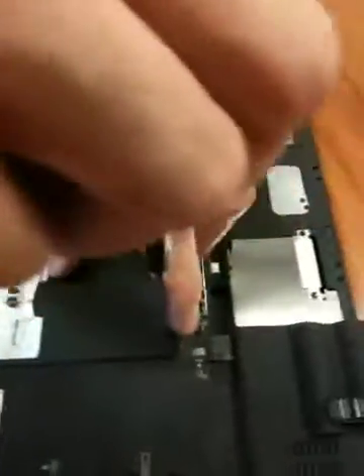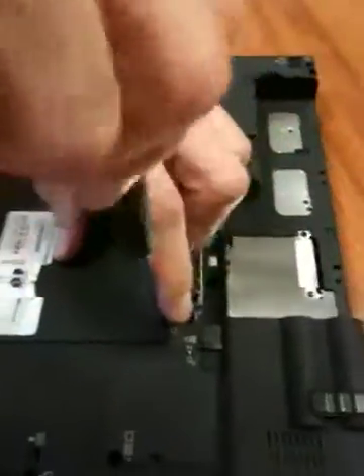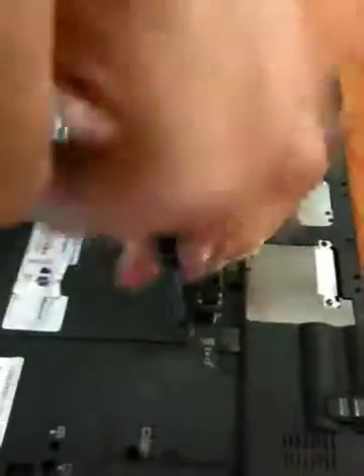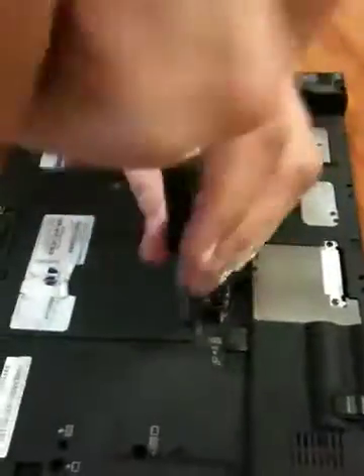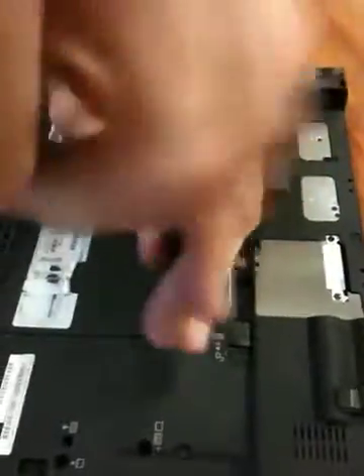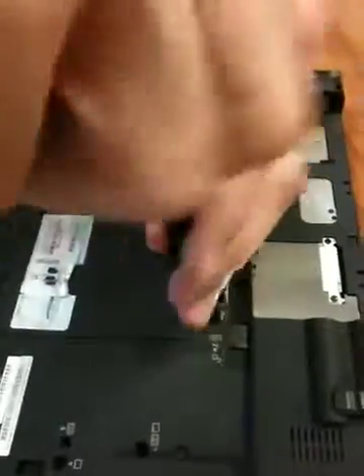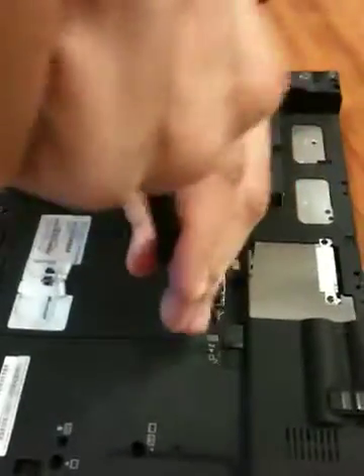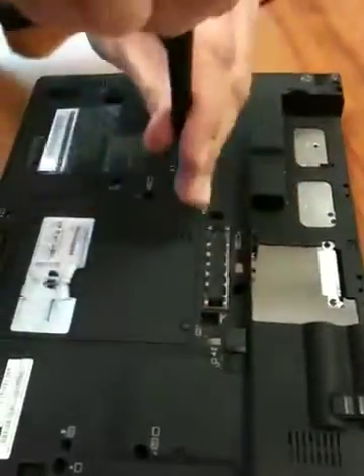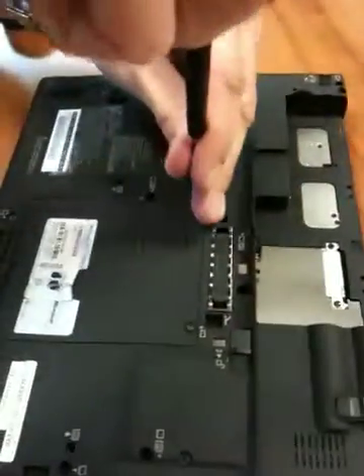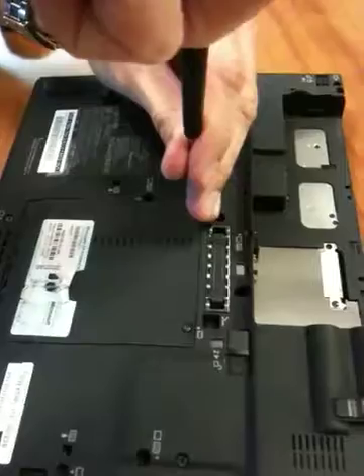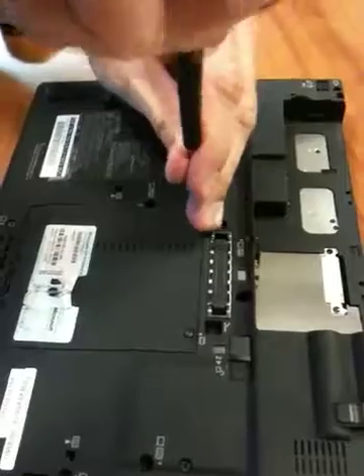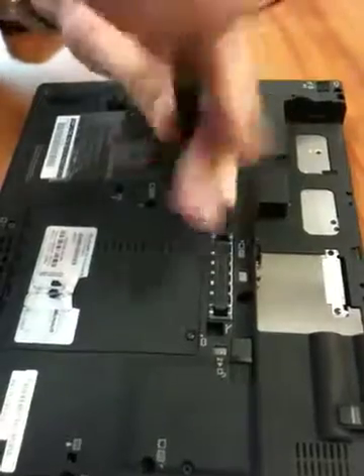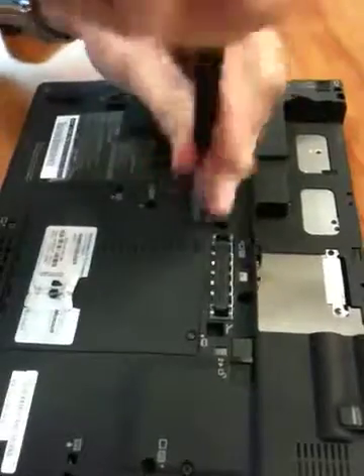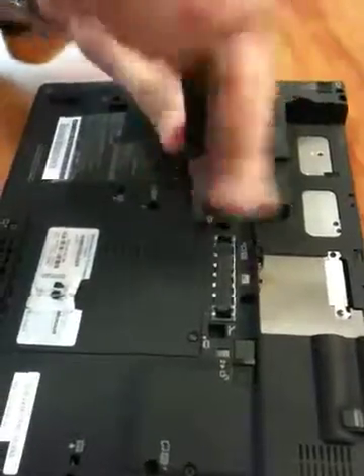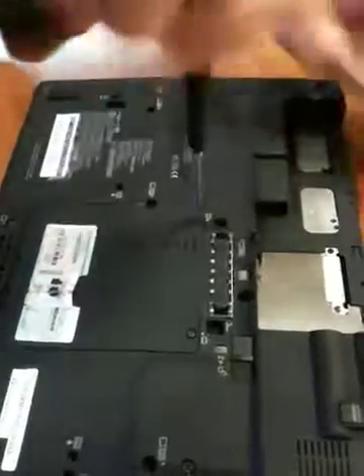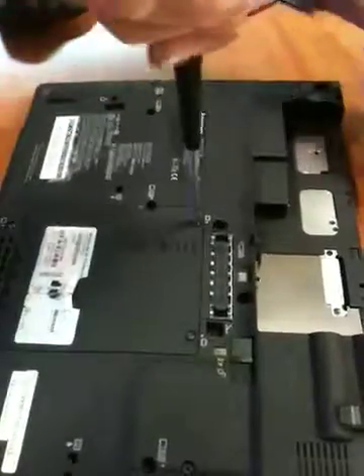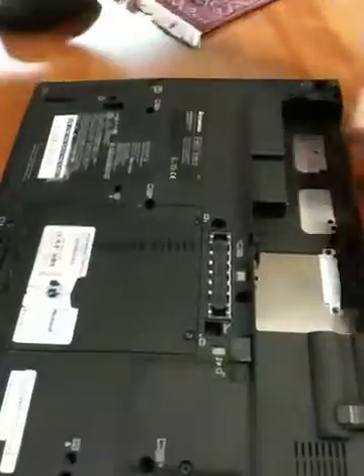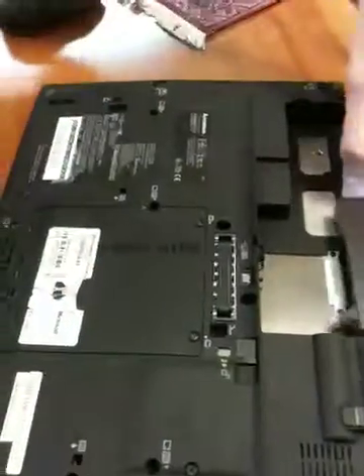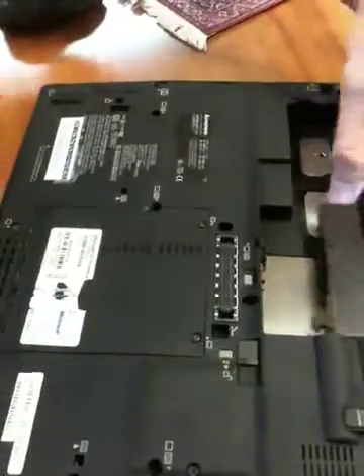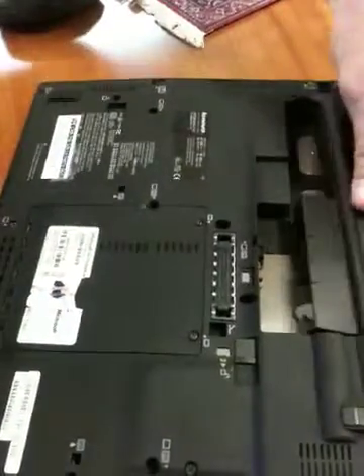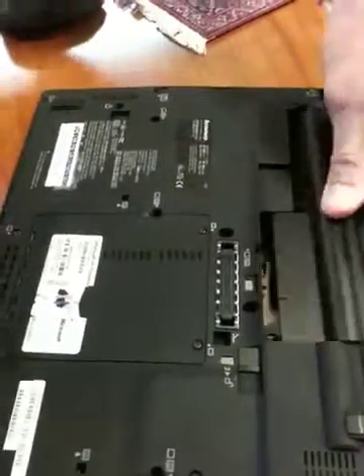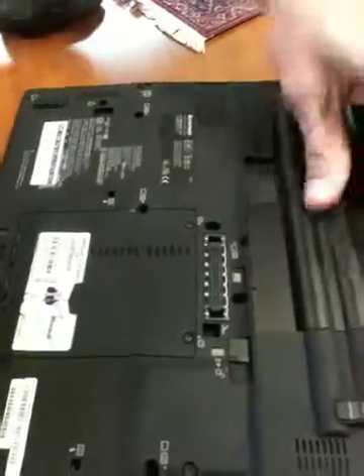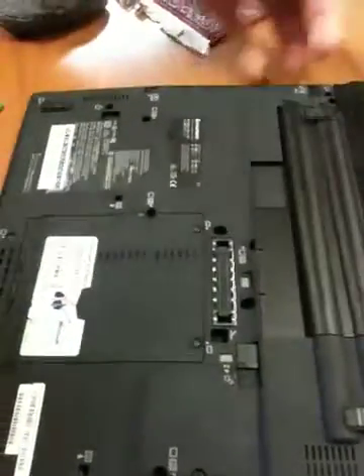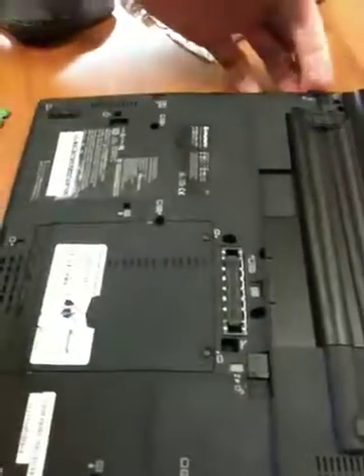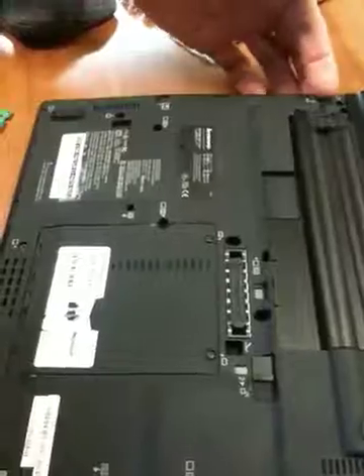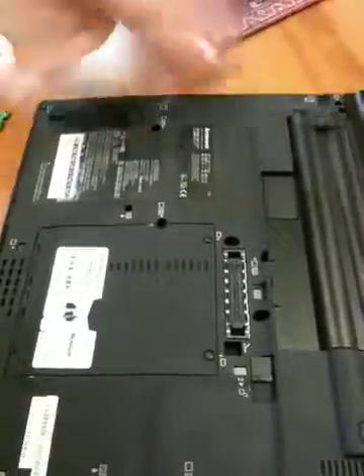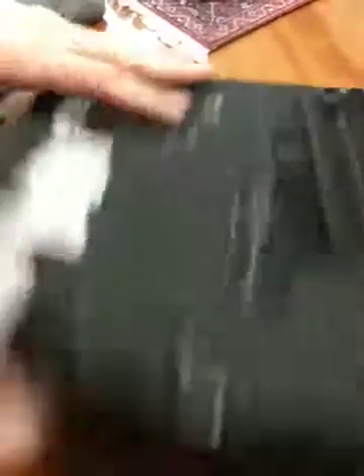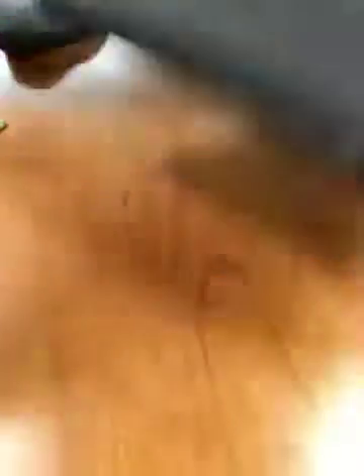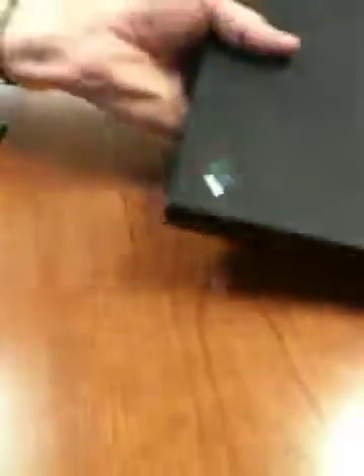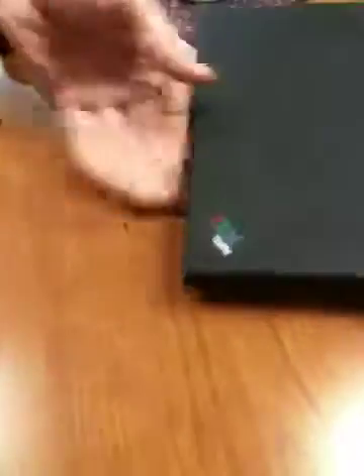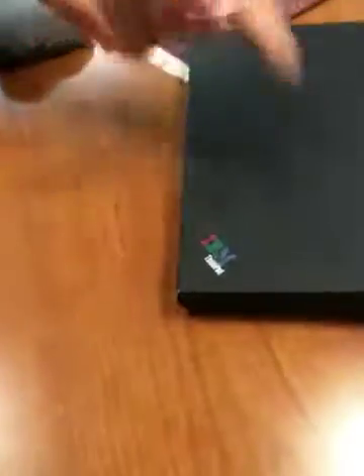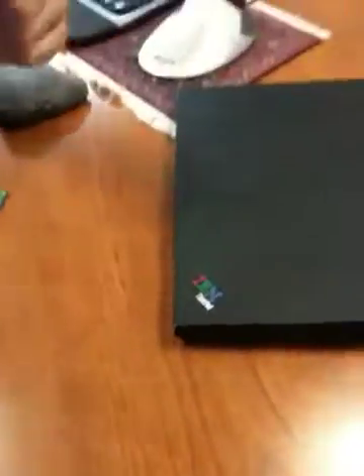And then reverse the process. Put these back on, and this guy should snap in, and then this one locks it. And you're good to go. Boot it up.